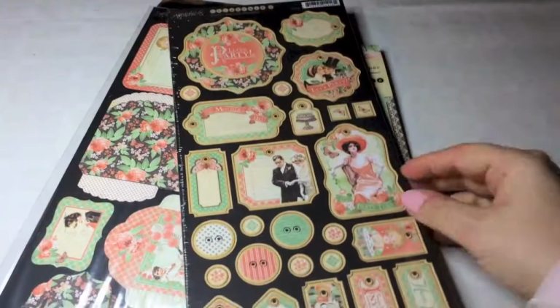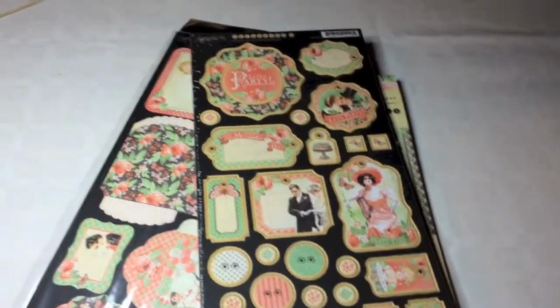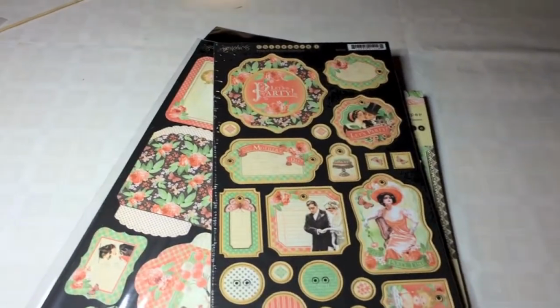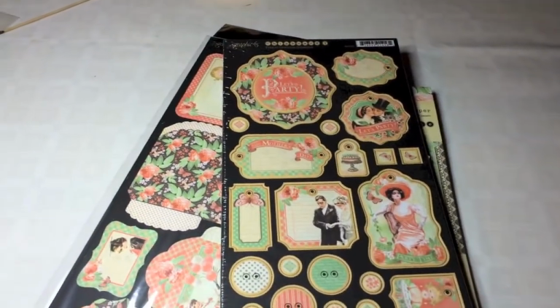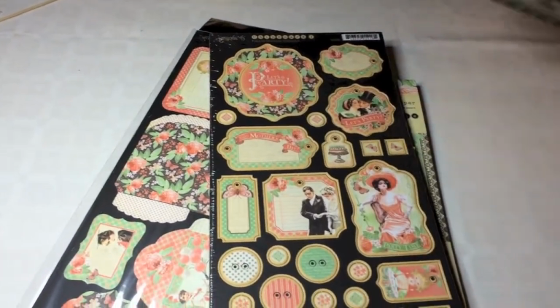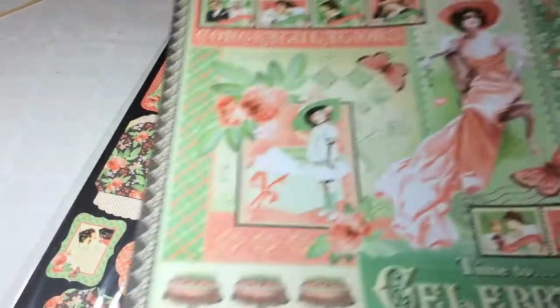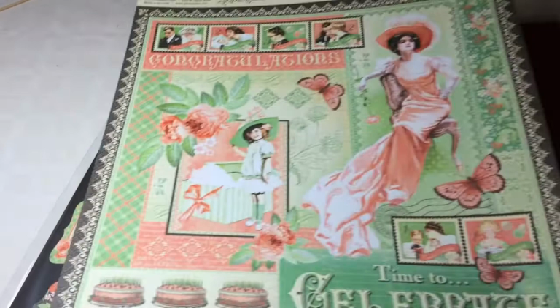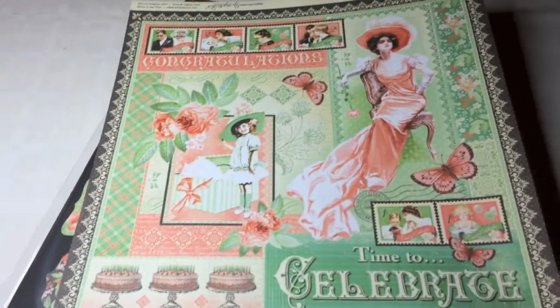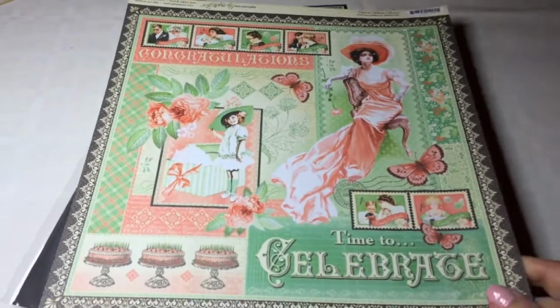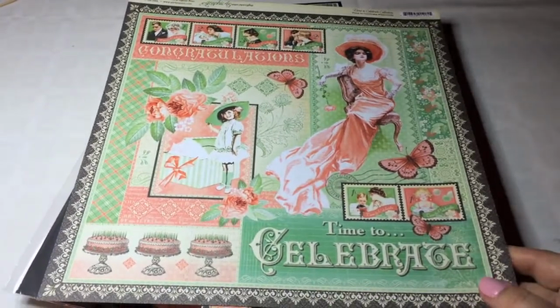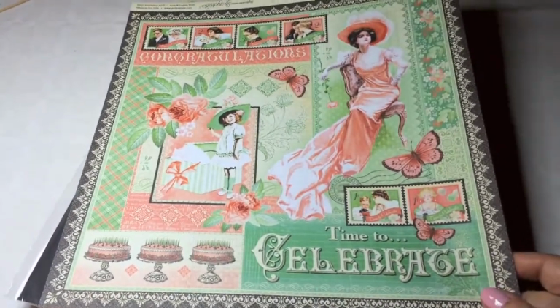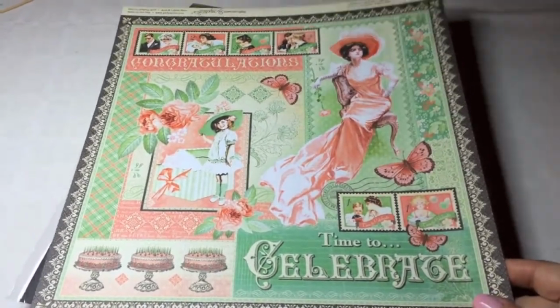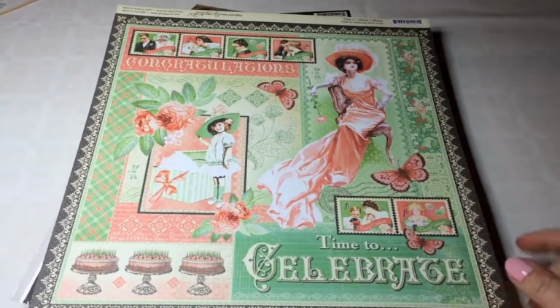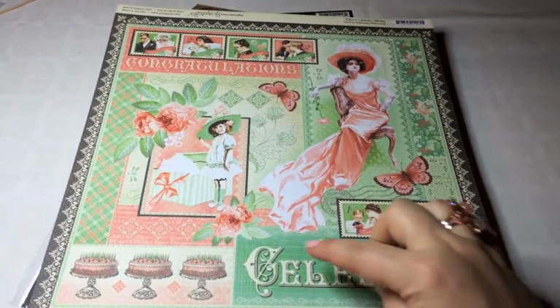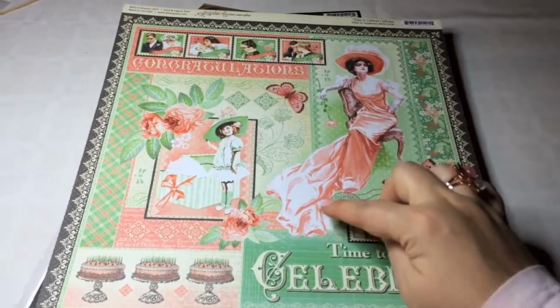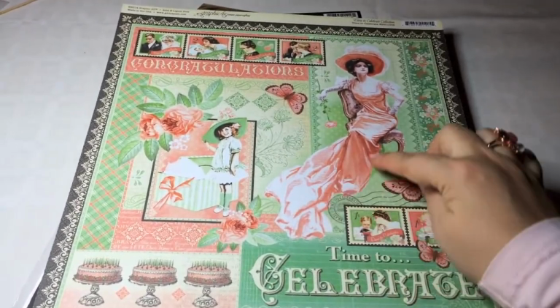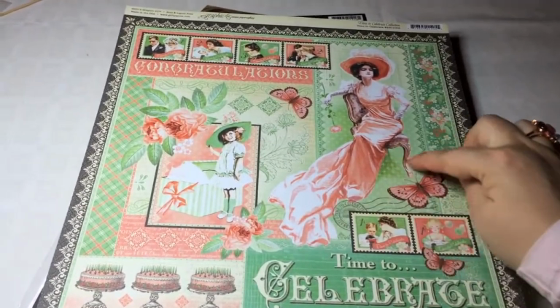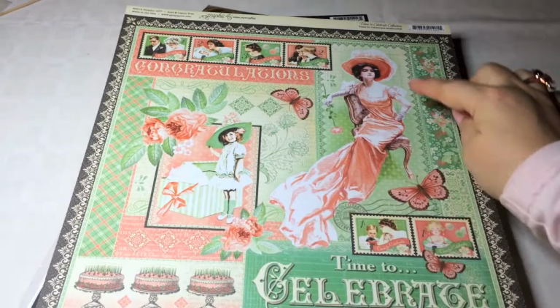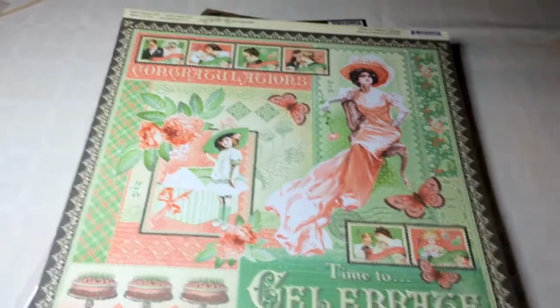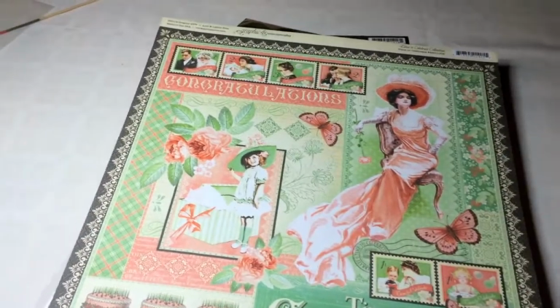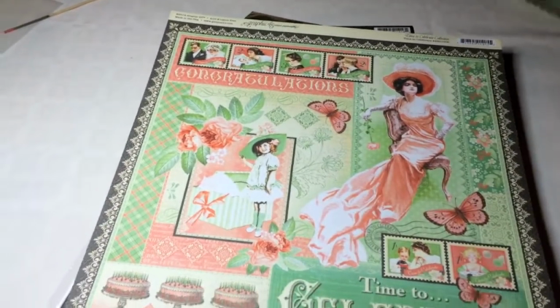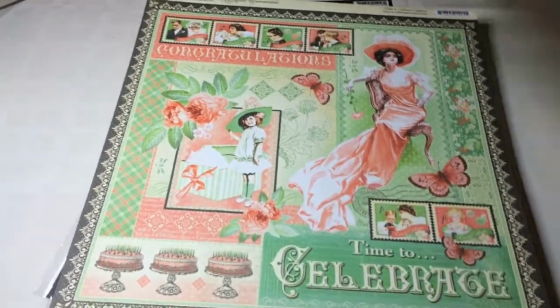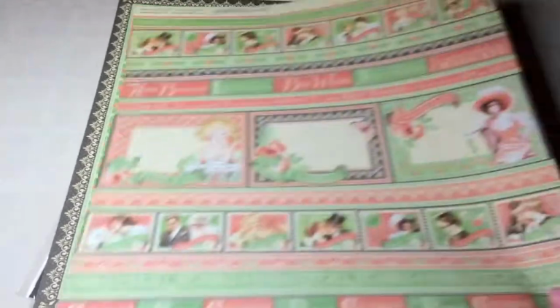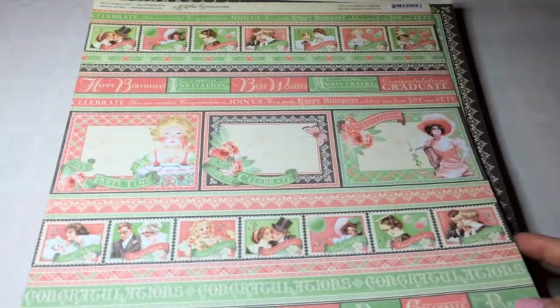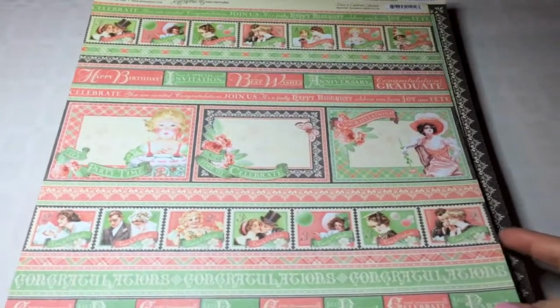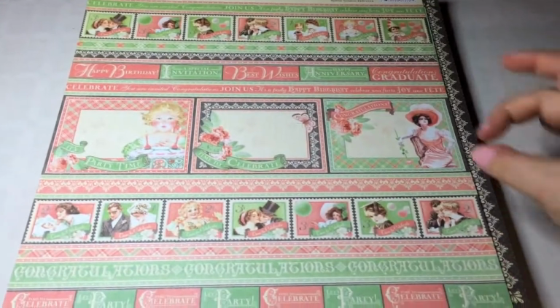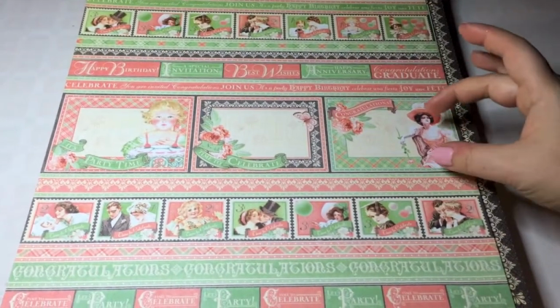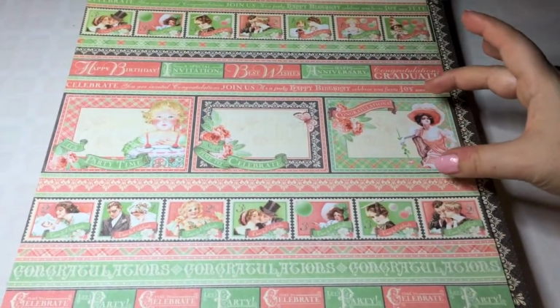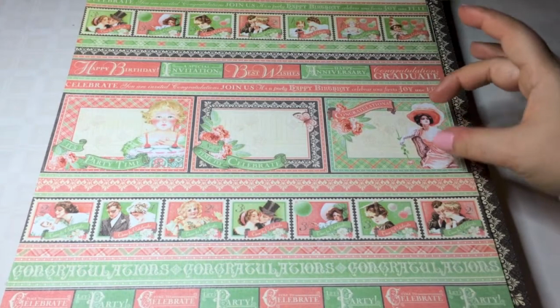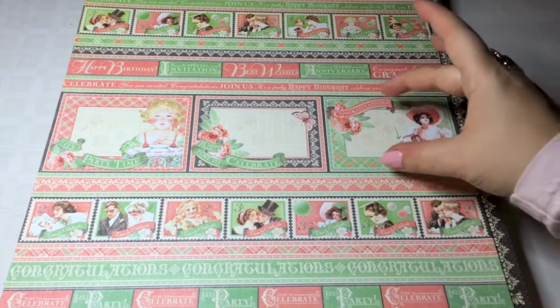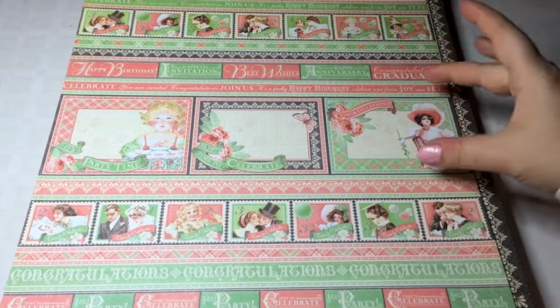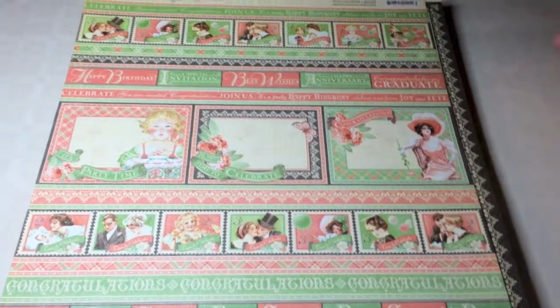And then I bought some of the 12 by 12 inch sheets as well, just a couple, mainly to do some gorgeous fussy cutting. And here are some of the cut-aparts, so it gives you slightly larger cut-aparts.